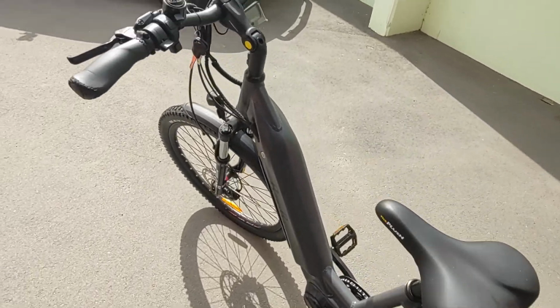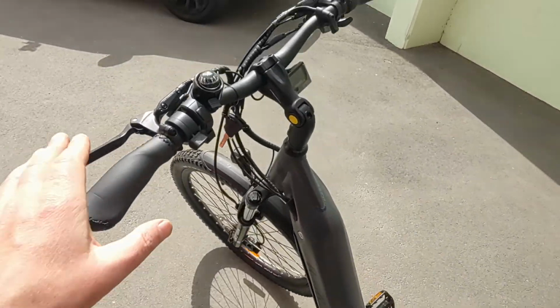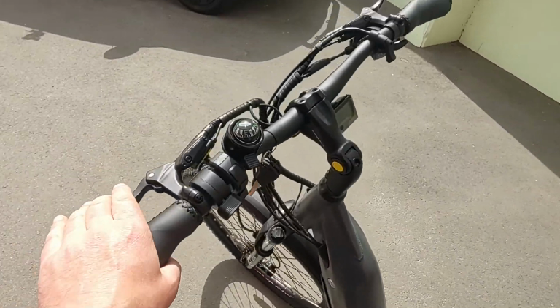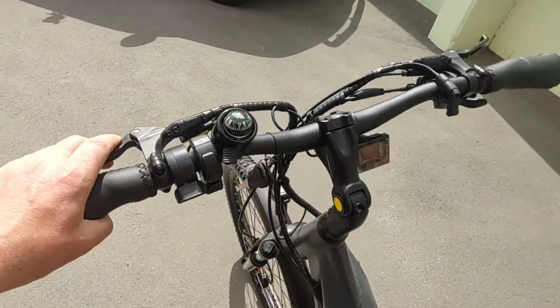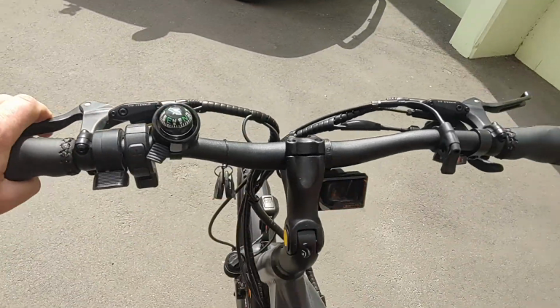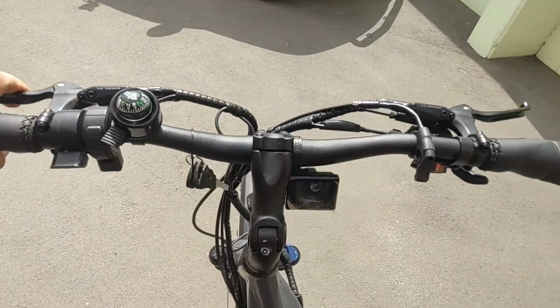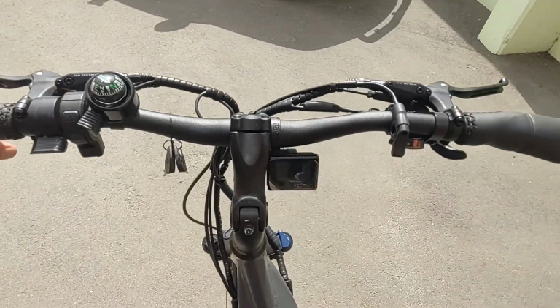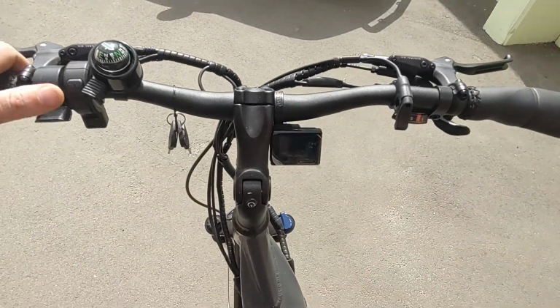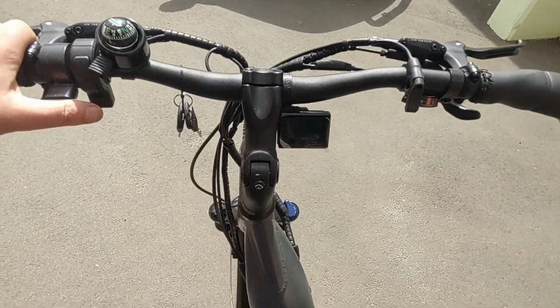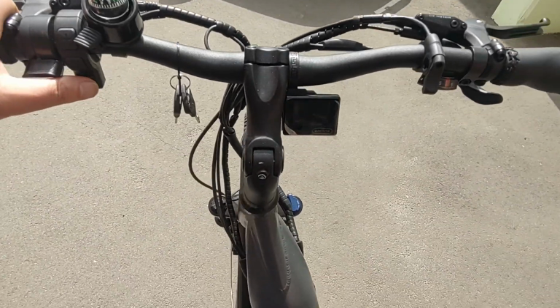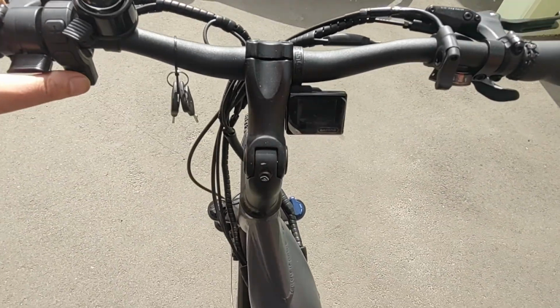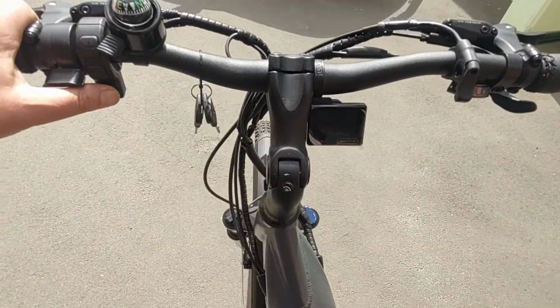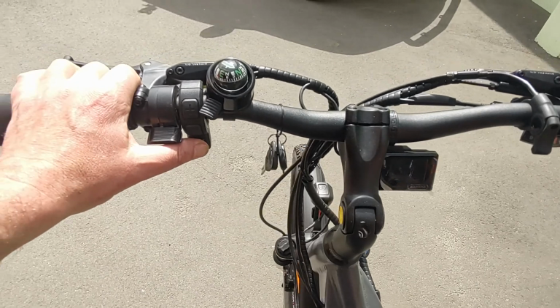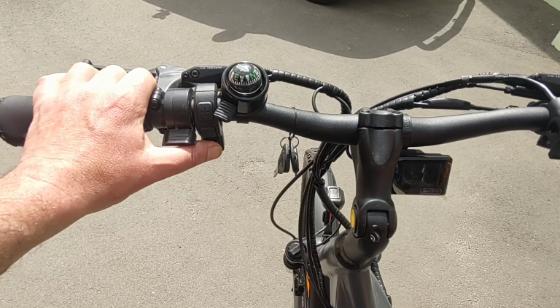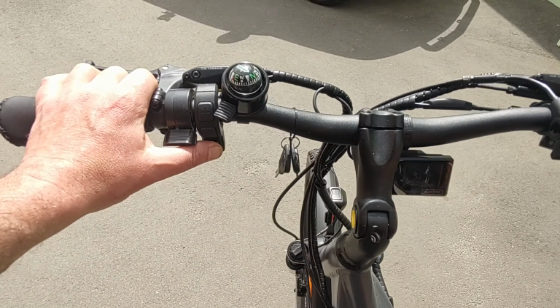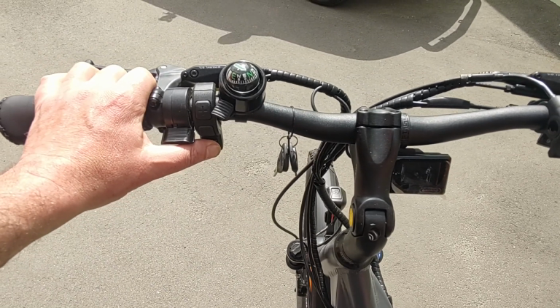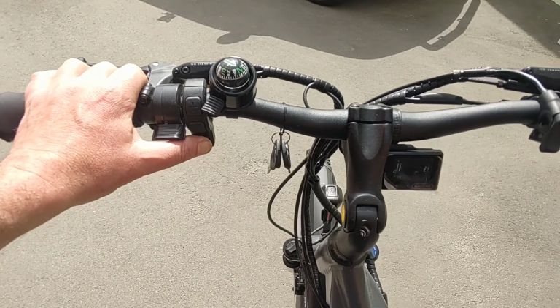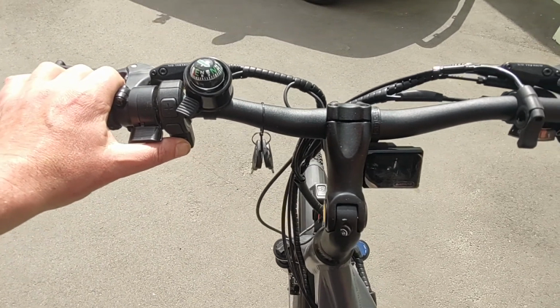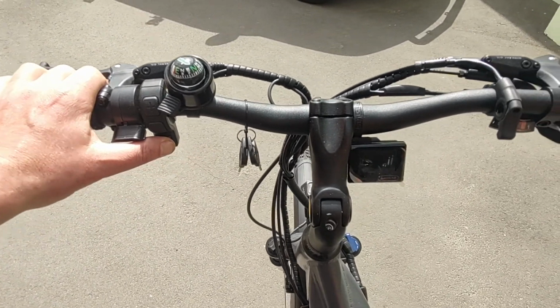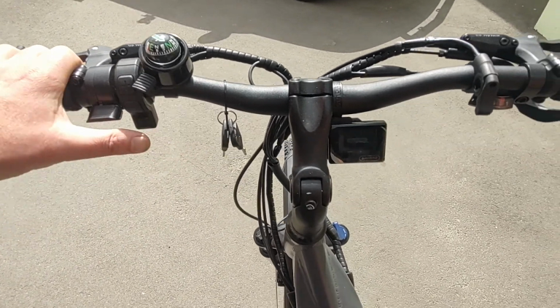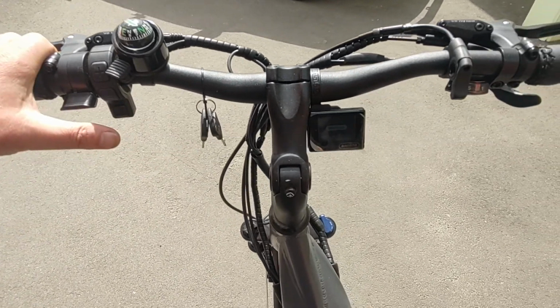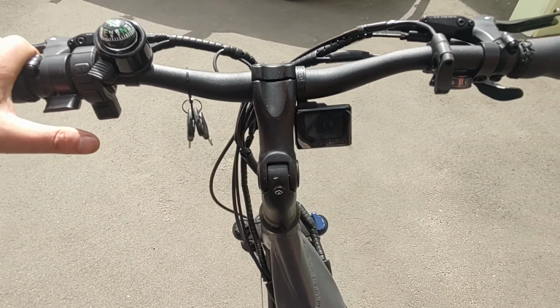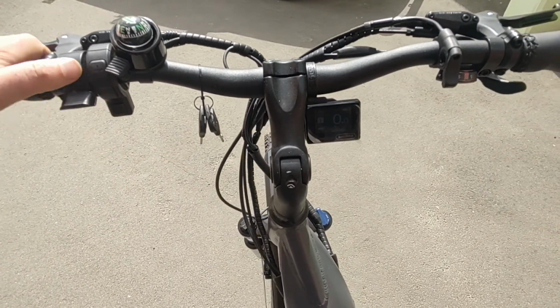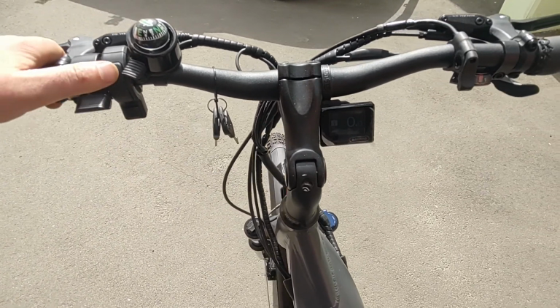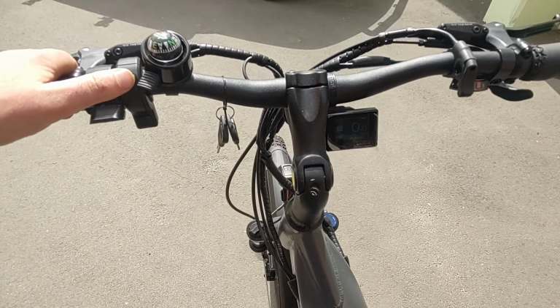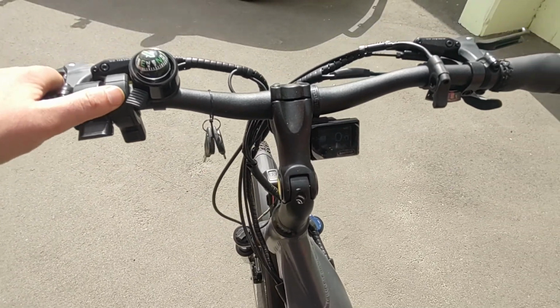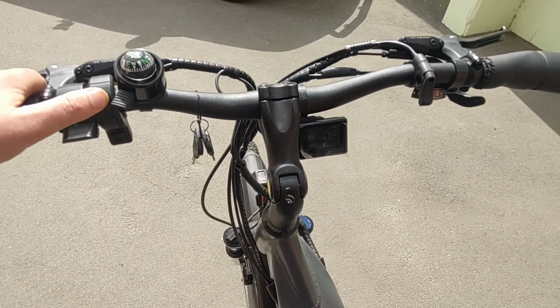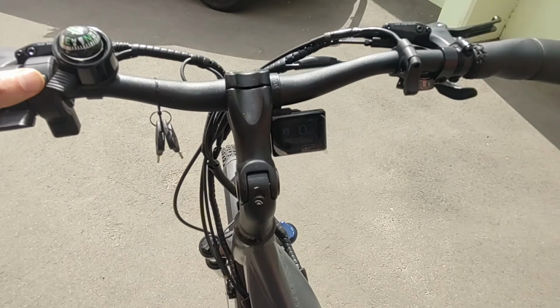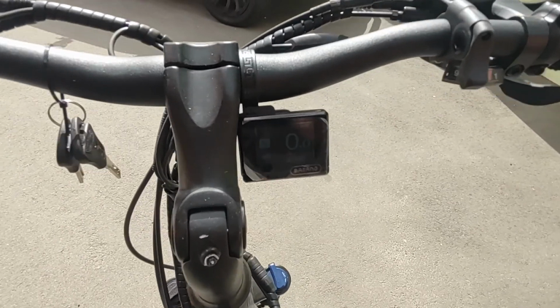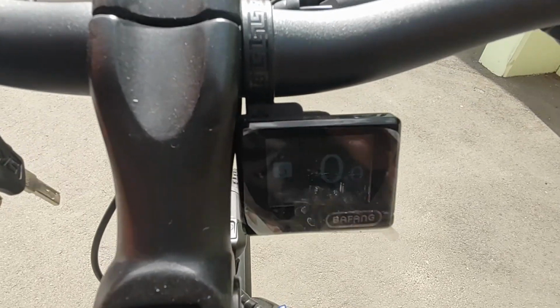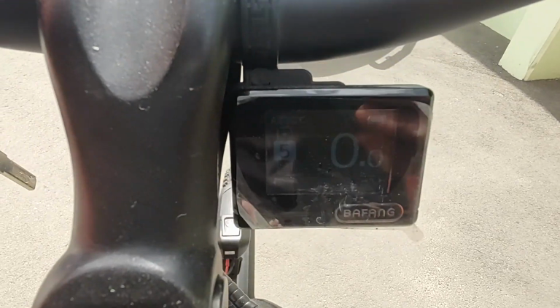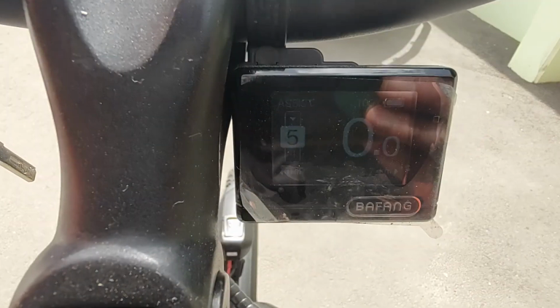Hydraulic brakes all around. Now we can turn it on. Five levels of power assist — pedal assist up and down, levels one to five.